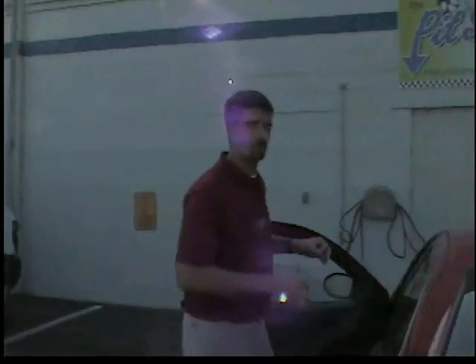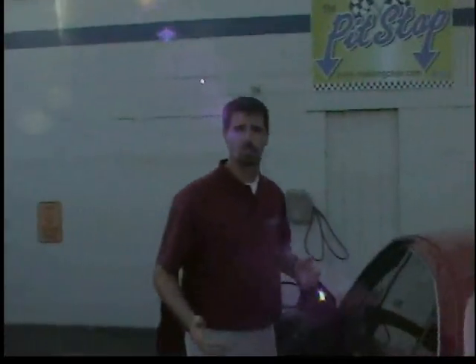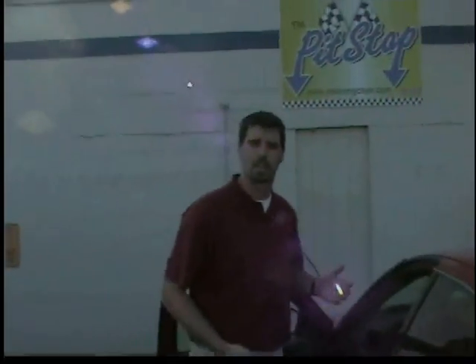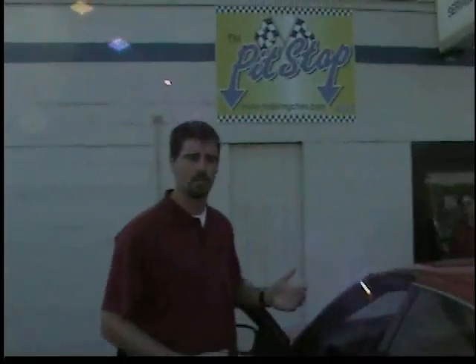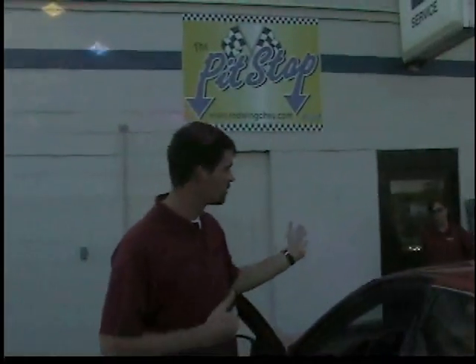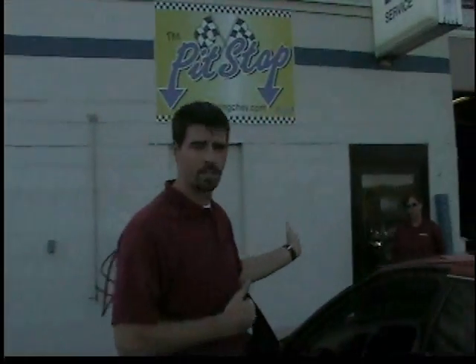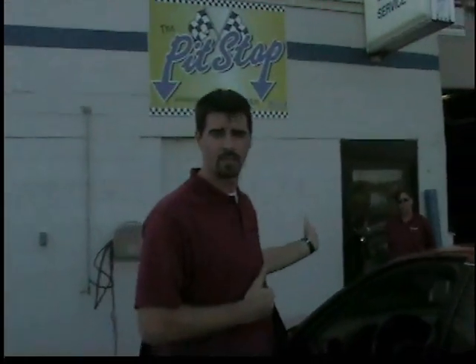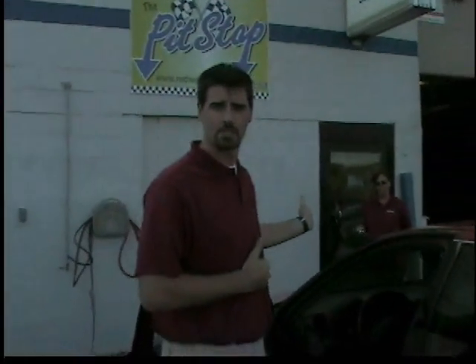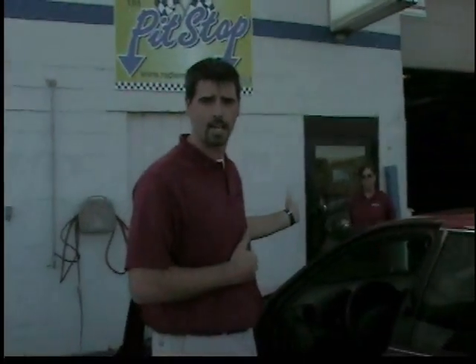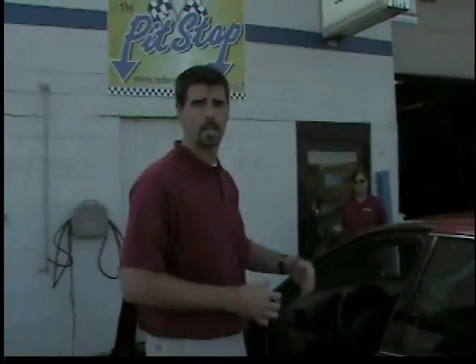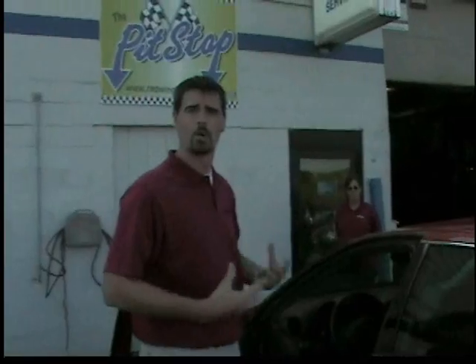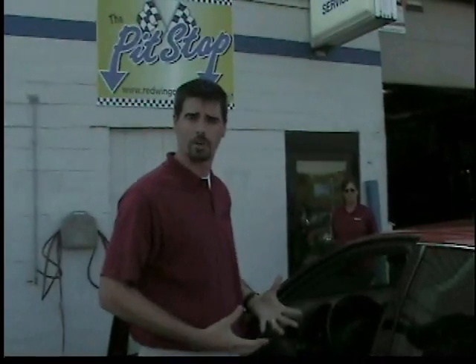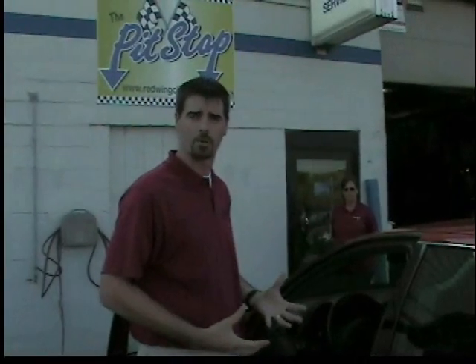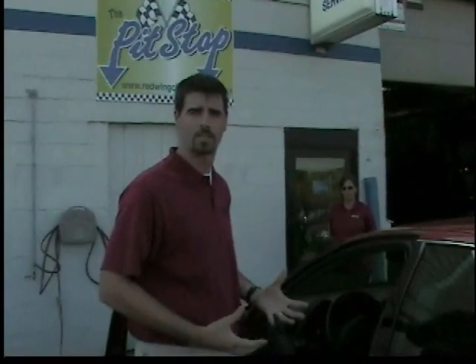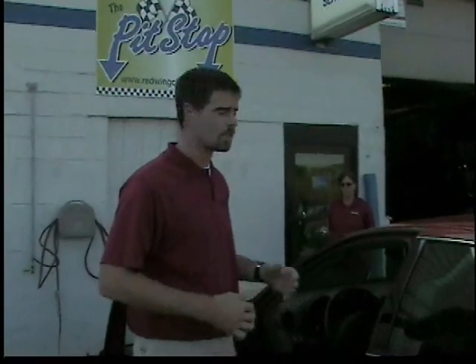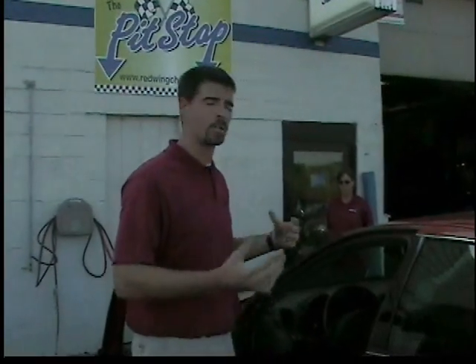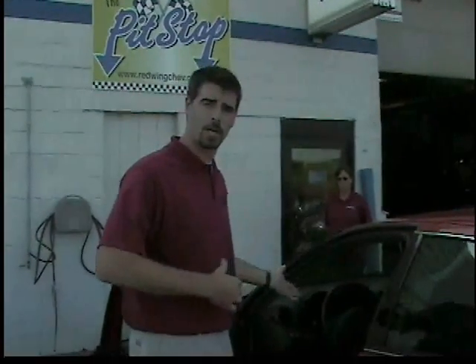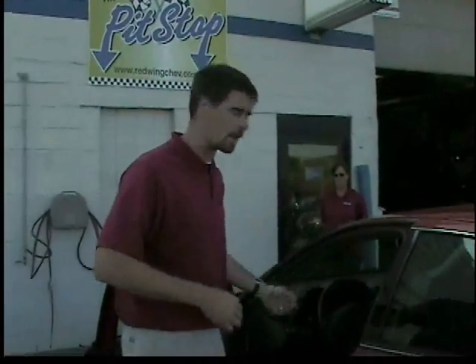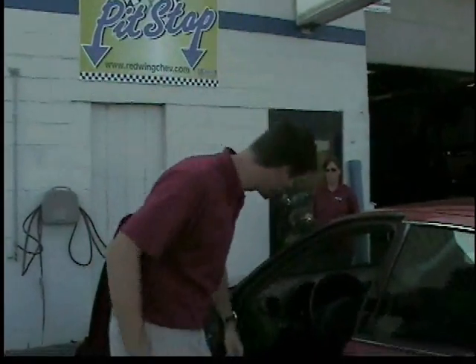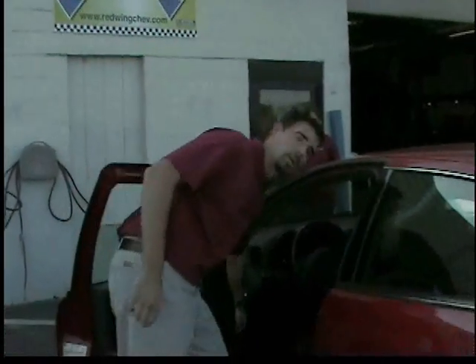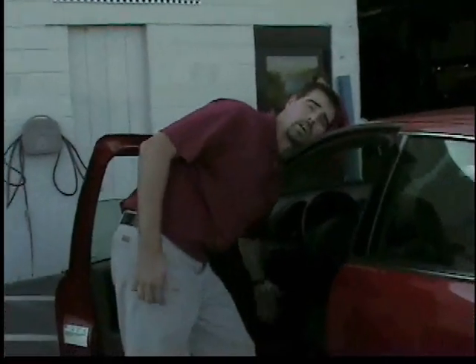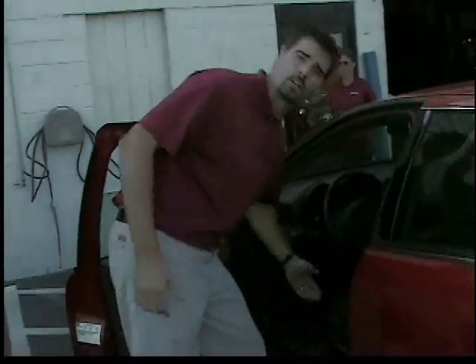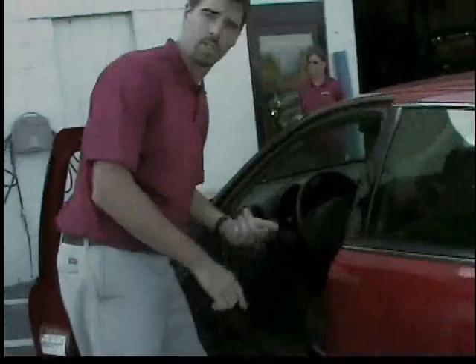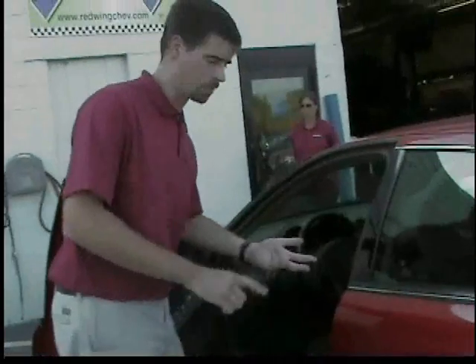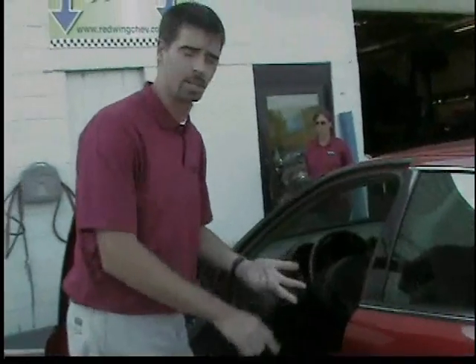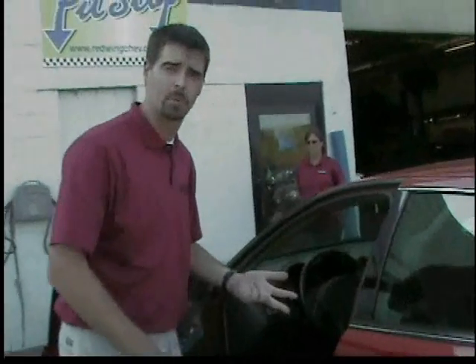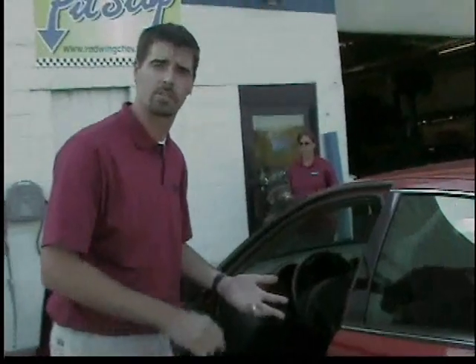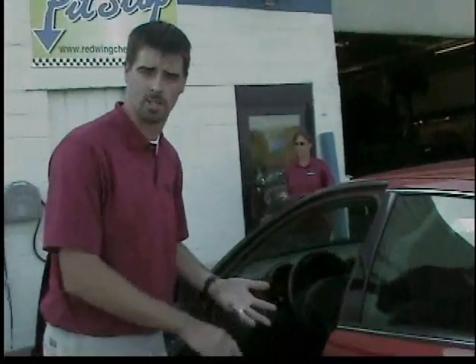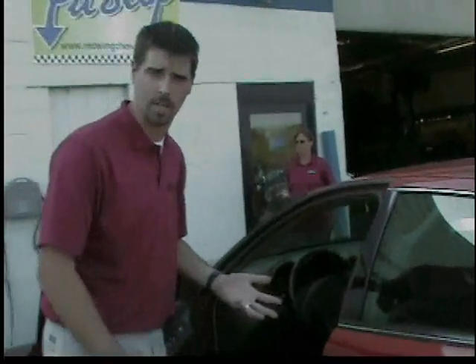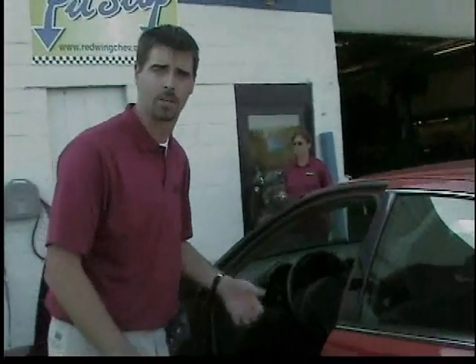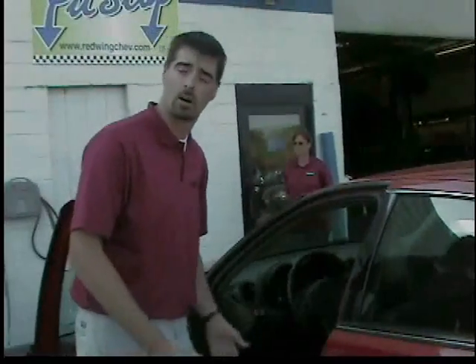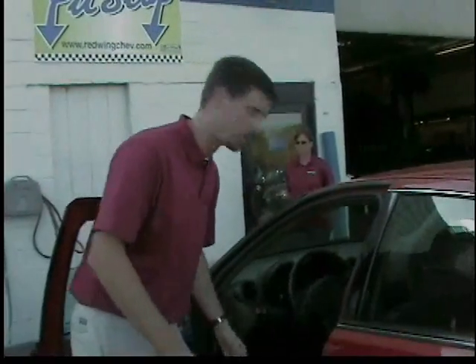Basically what you do is you come in to one of us, the advisors inside, and let them know that you're here for your free pit stop. What we do is we come outside and we're going to check all the vital fluids, we're going to check your tire pressures, and we're going to check your lights on your car, all for free.